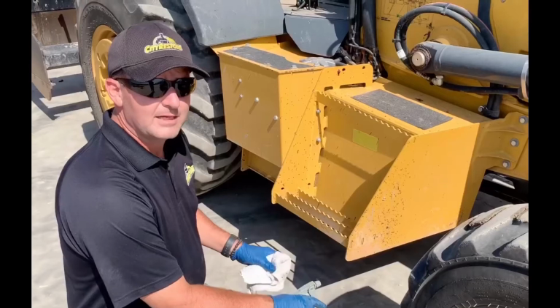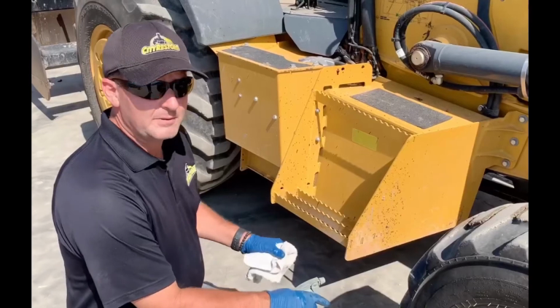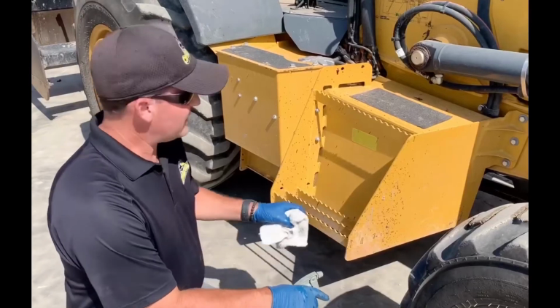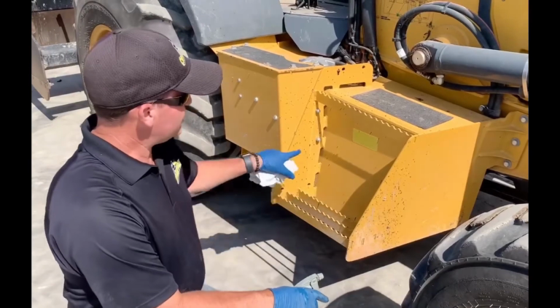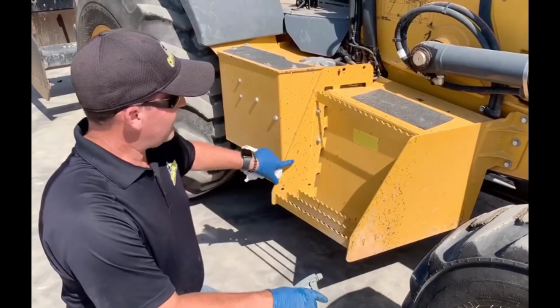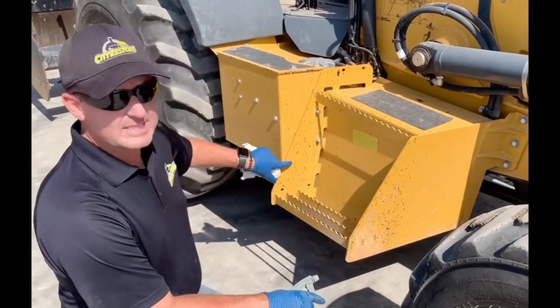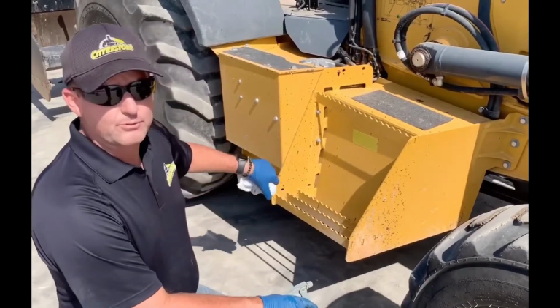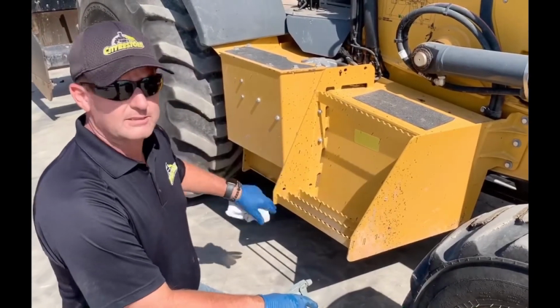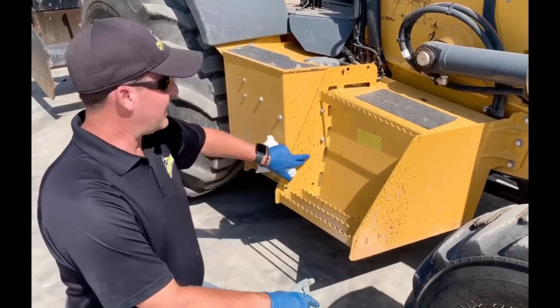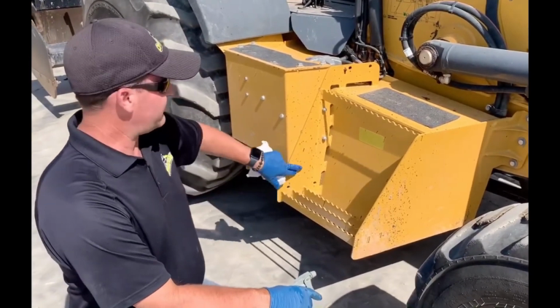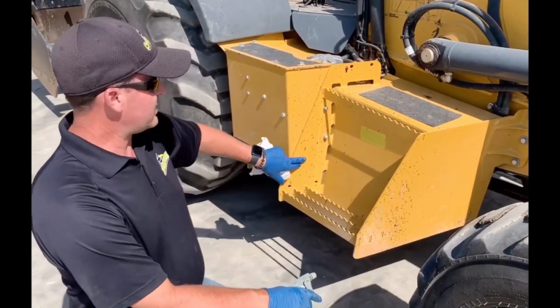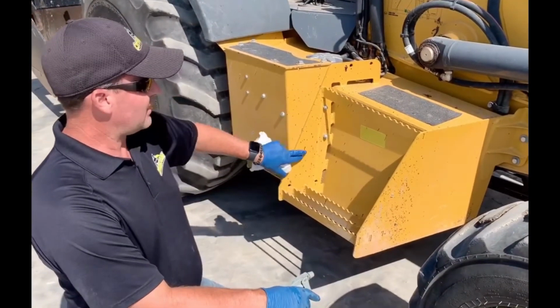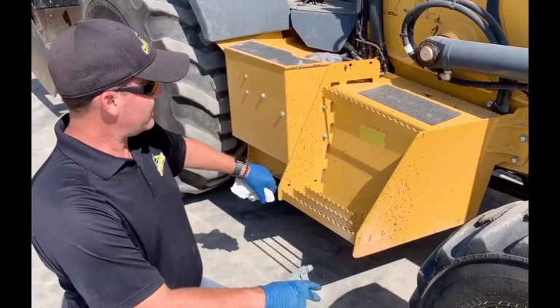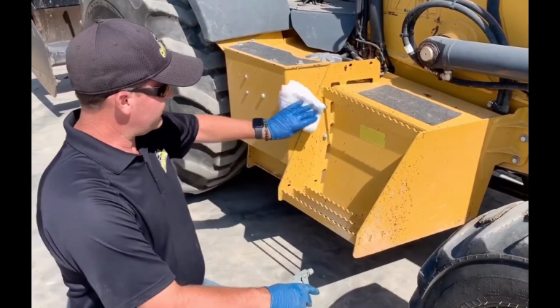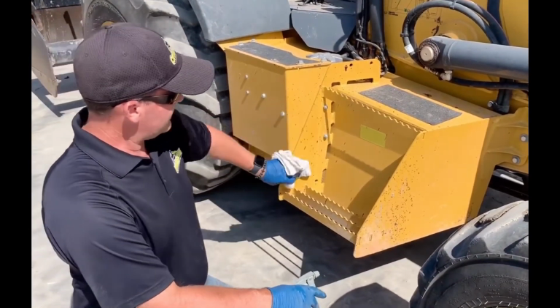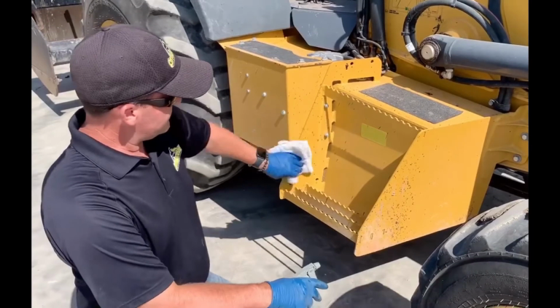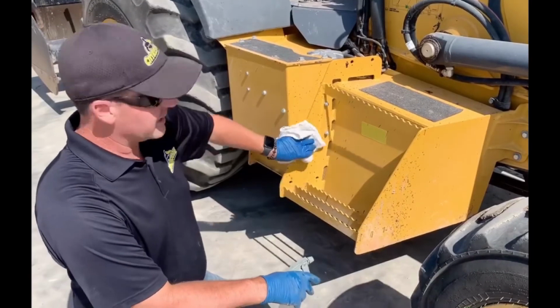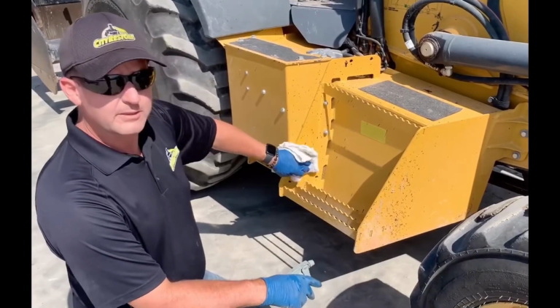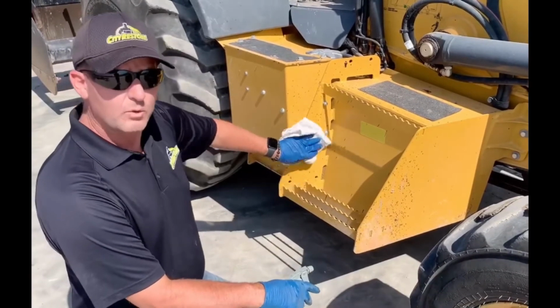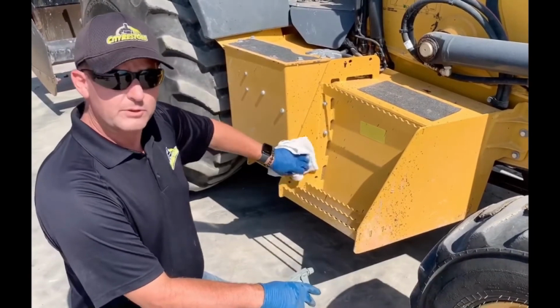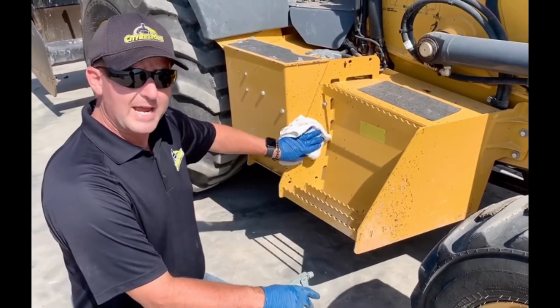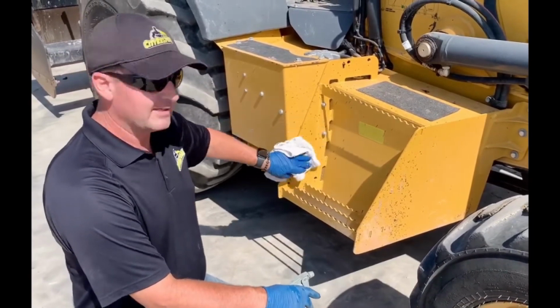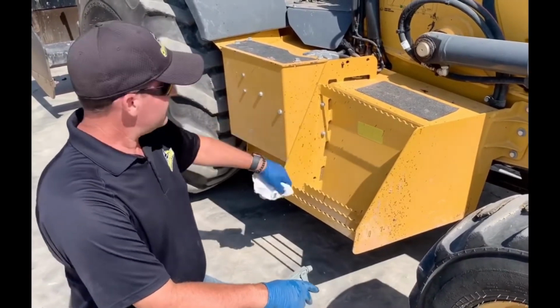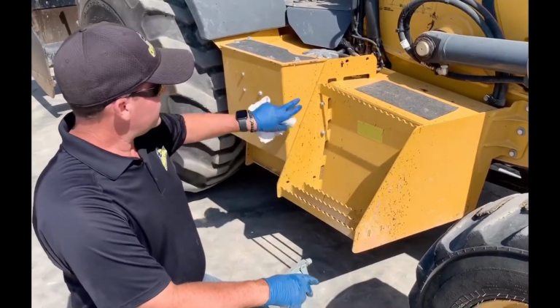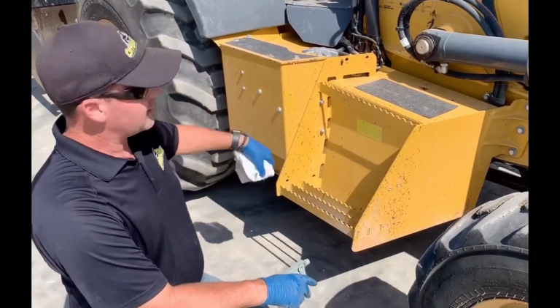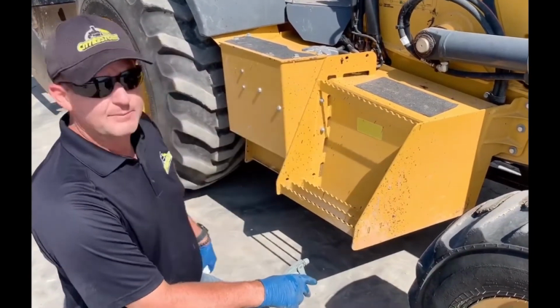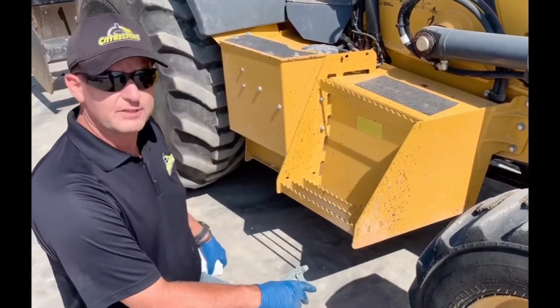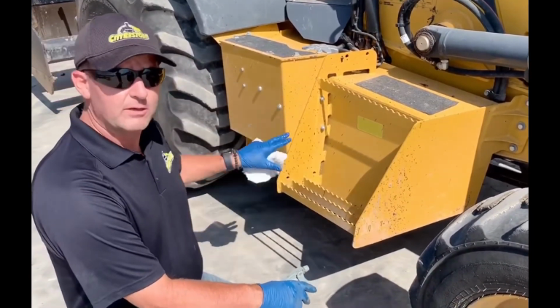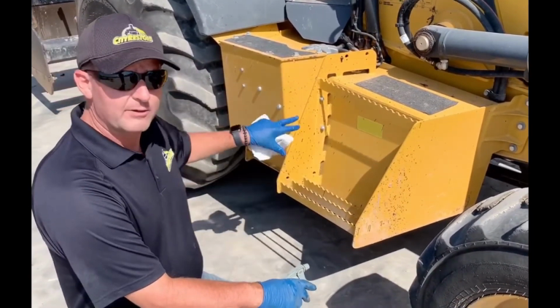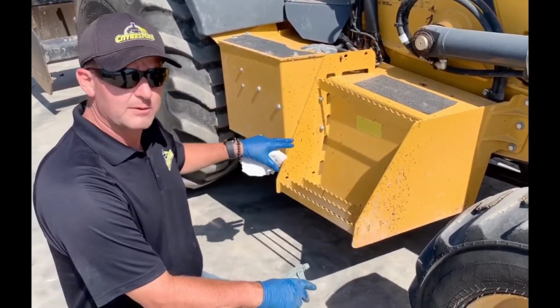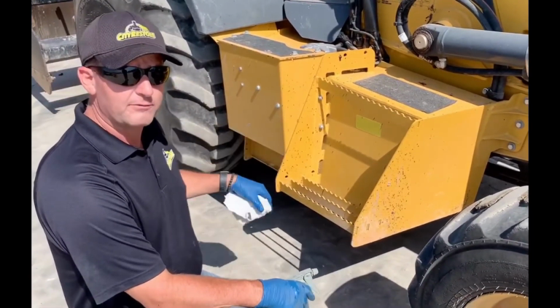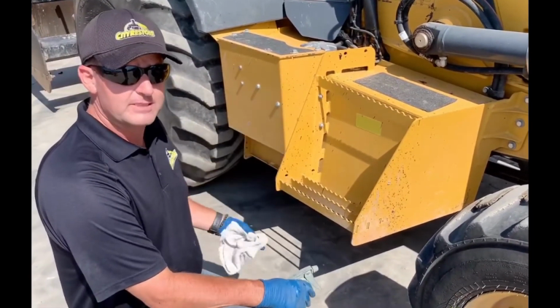Hi, I'm here today to show you how the ZAP works. It's a little bit of asphalt — there's not a lot on here, but you can see it doesn't budge when you wipe it with a rag. So we're going to show a little time-lapse video on how this comes off with the ZAP.